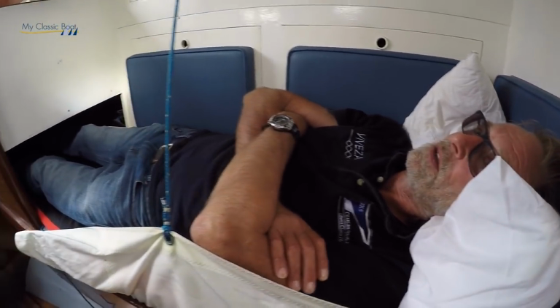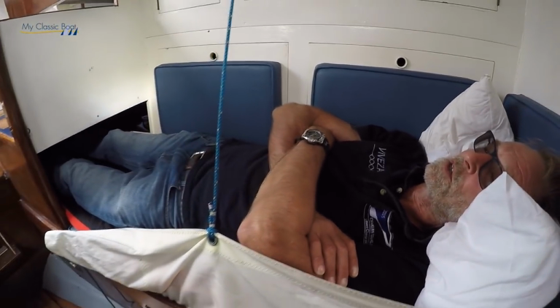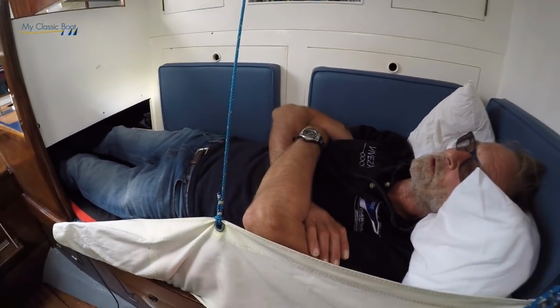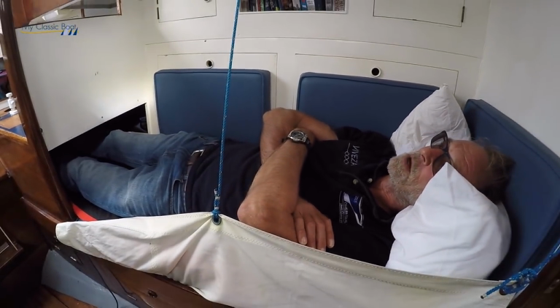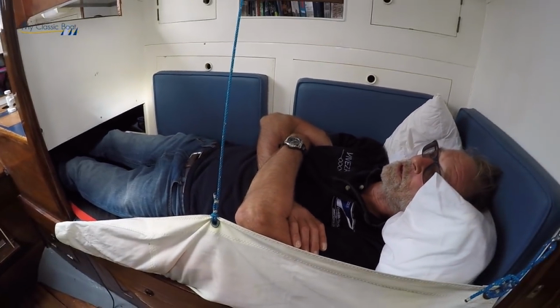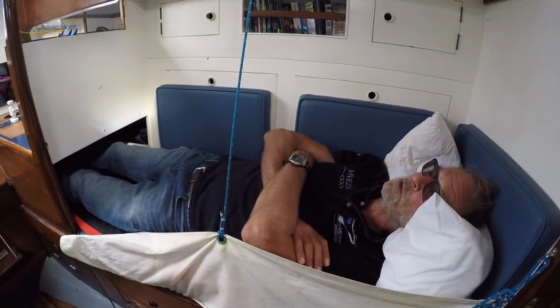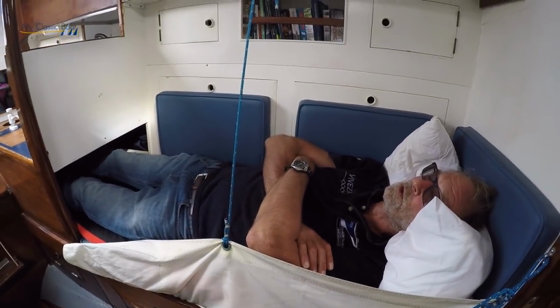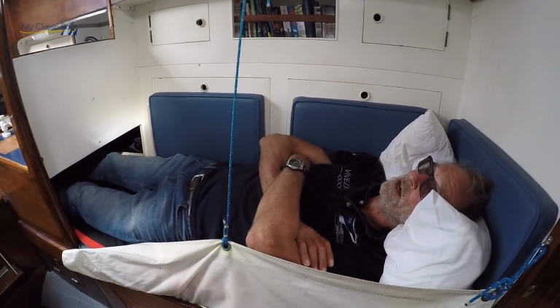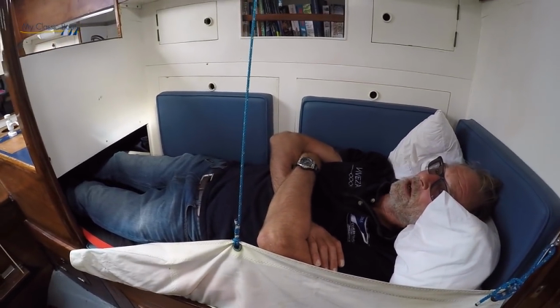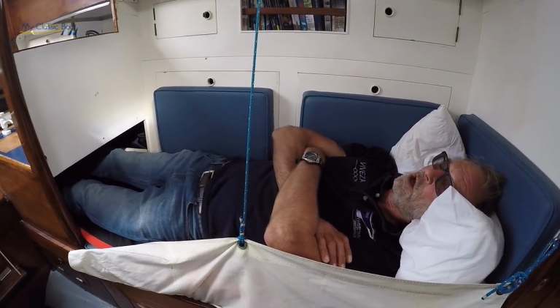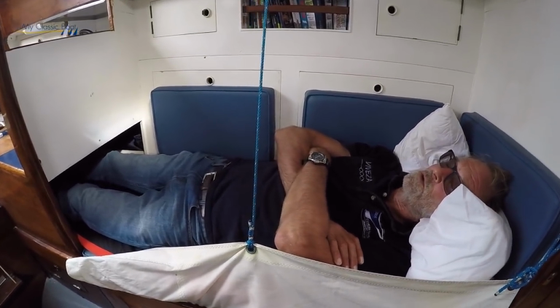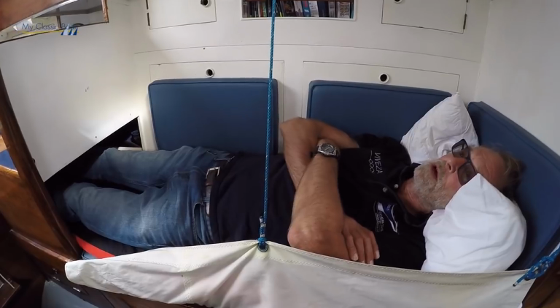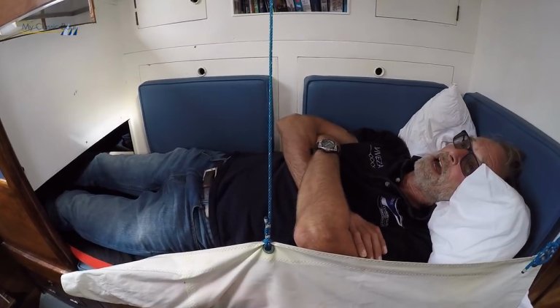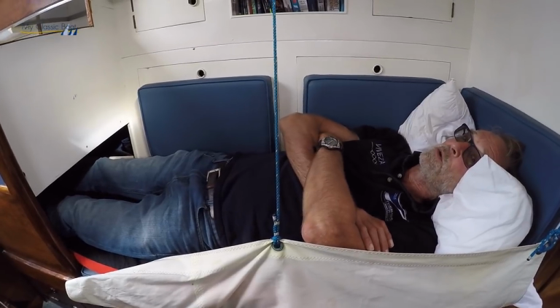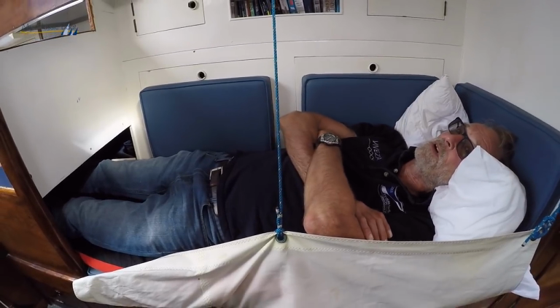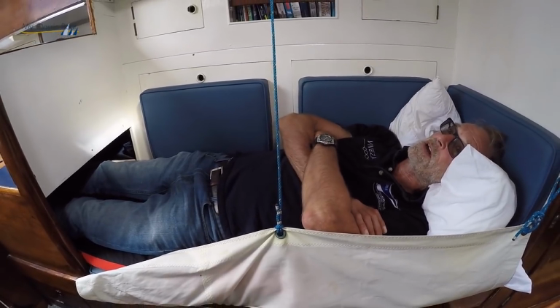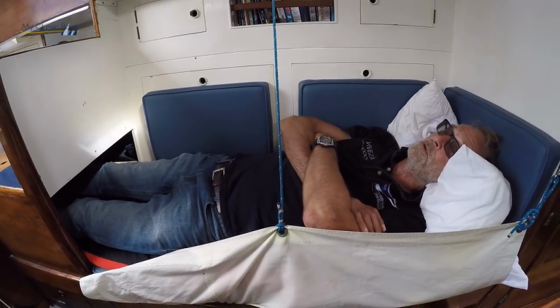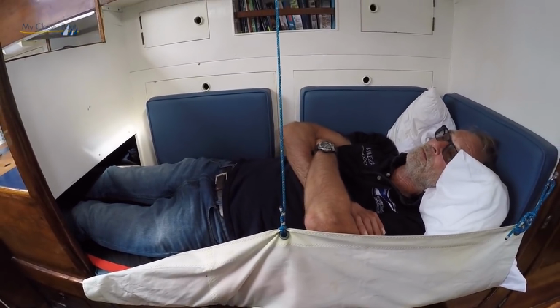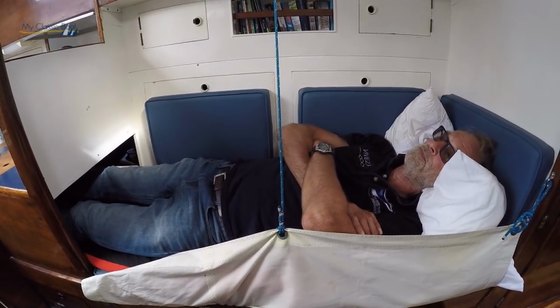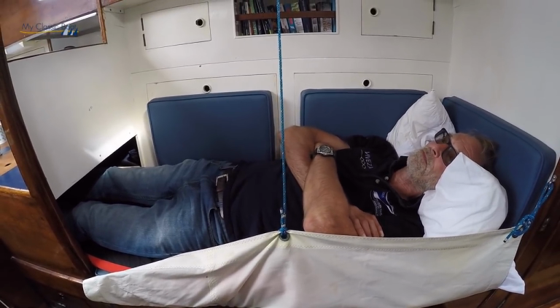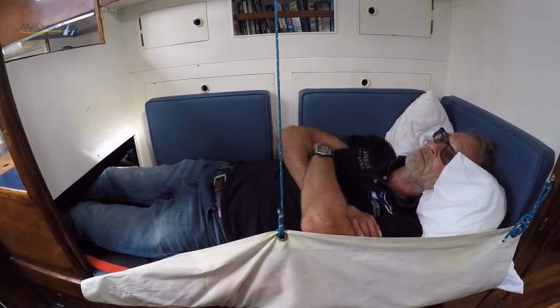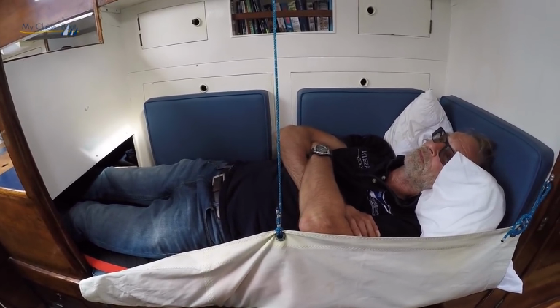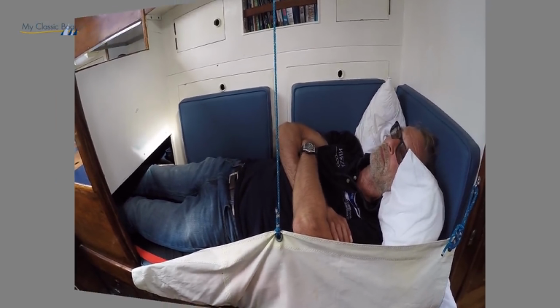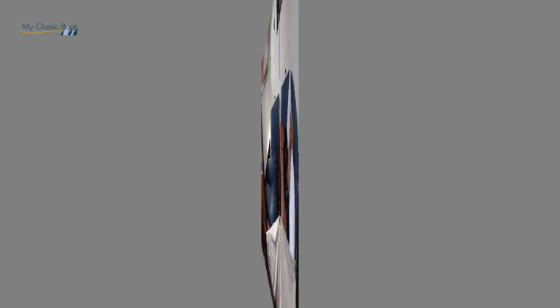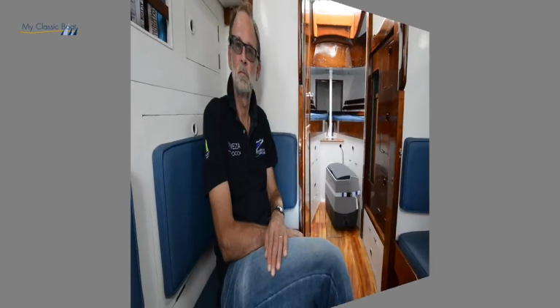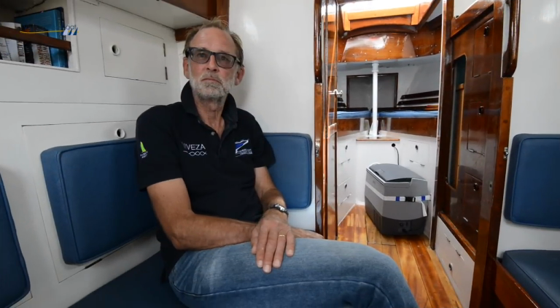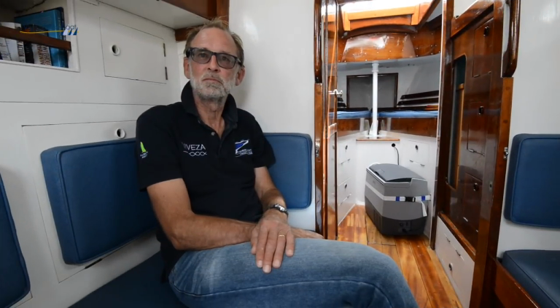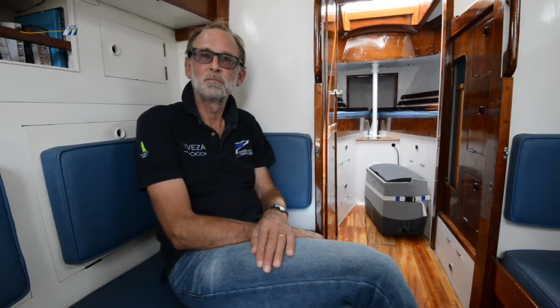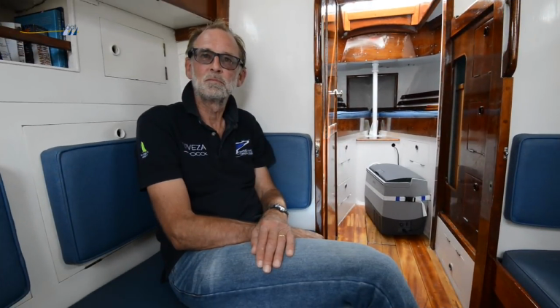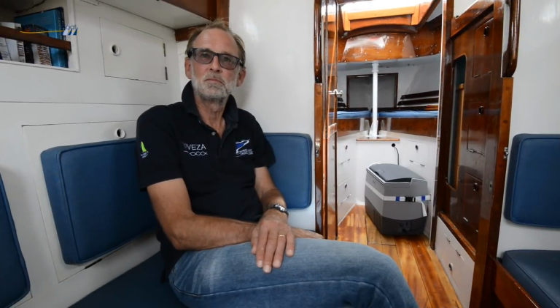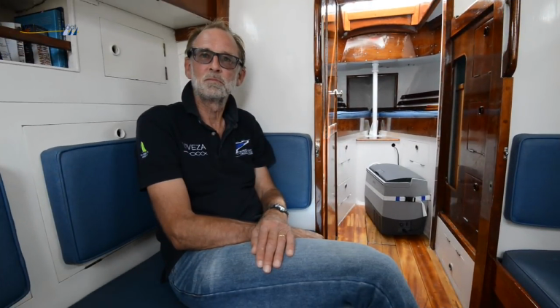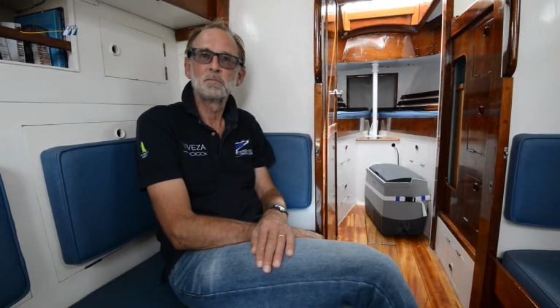I'm extremely comfortable here. This is the skipper's bunk, because it's on the port side — hove to on a starboard tack, you are very comfortable. Good night, Vienna. Peter, what's so special about this Twister?